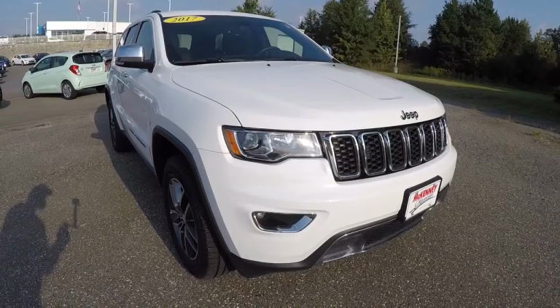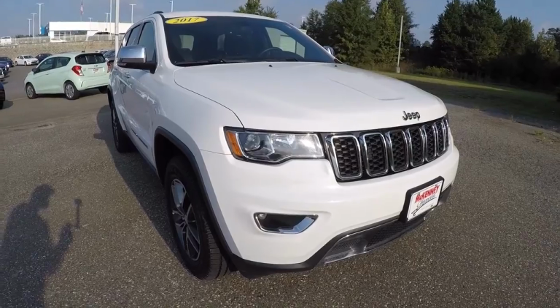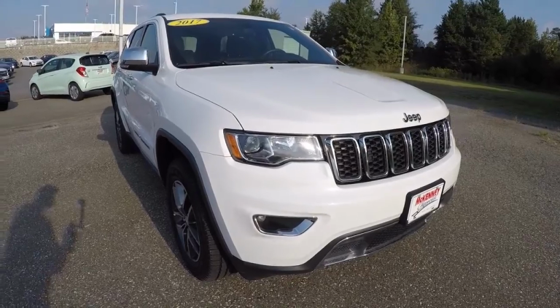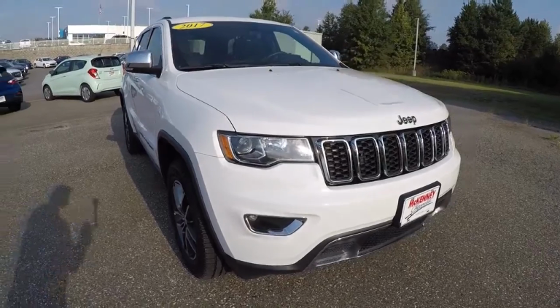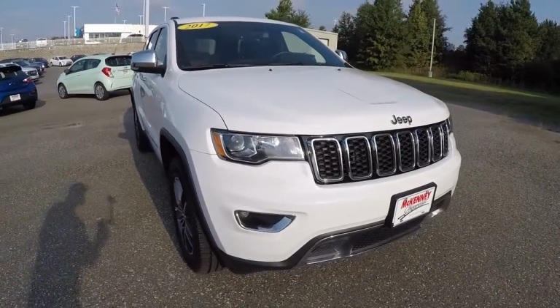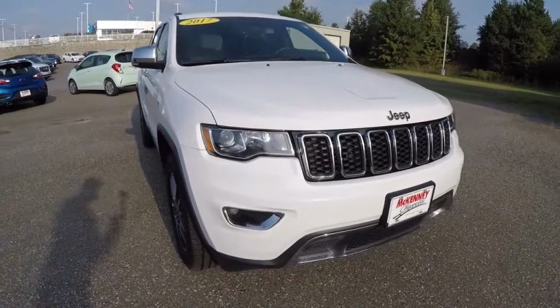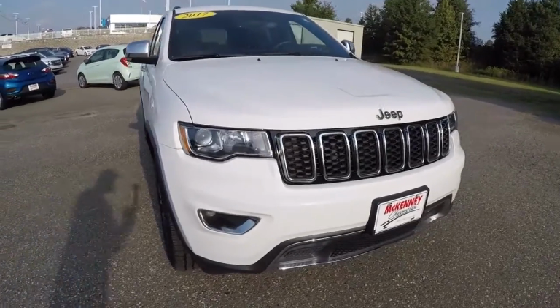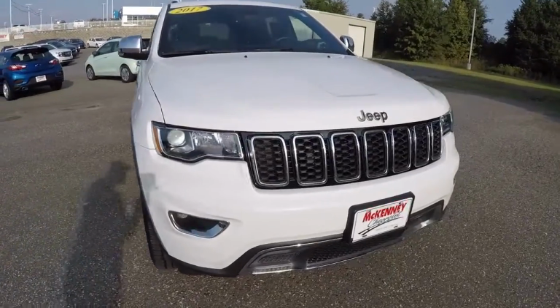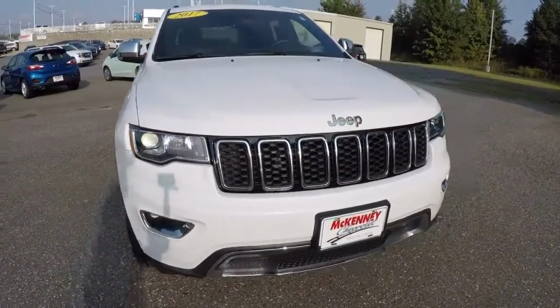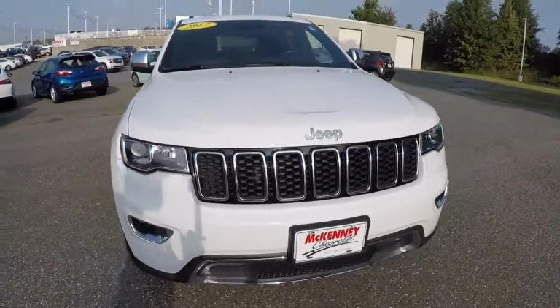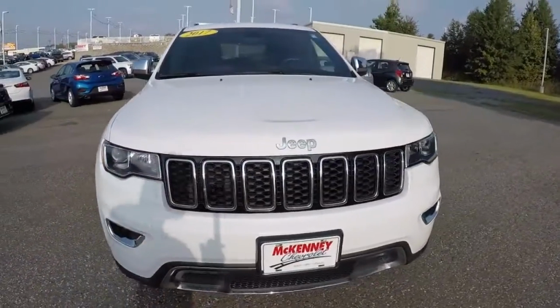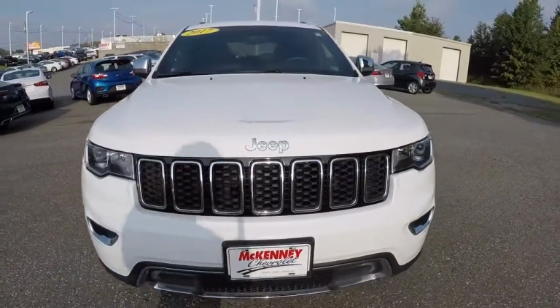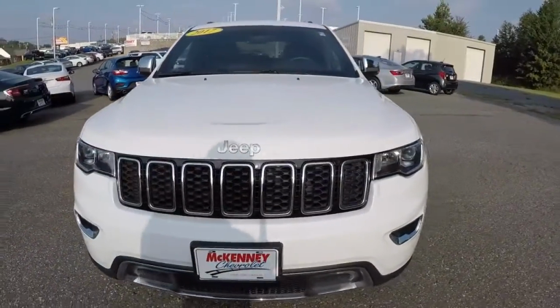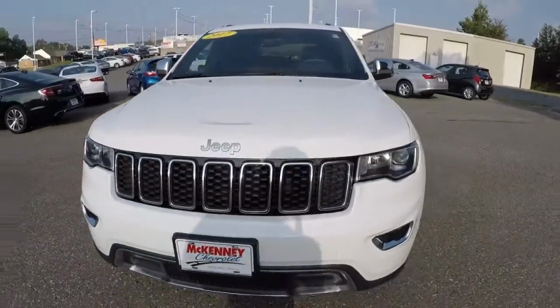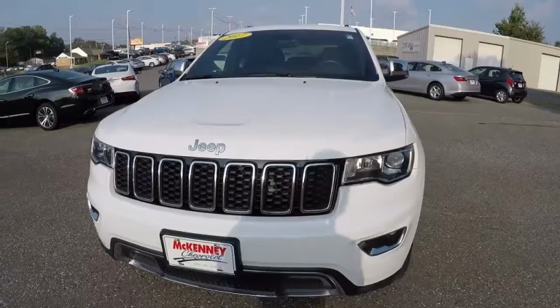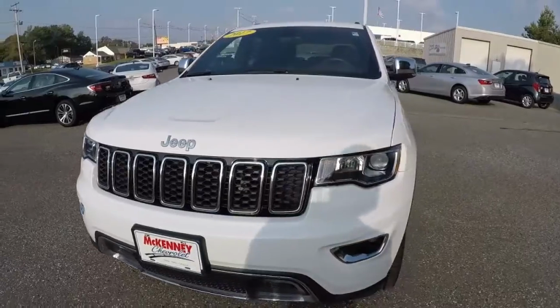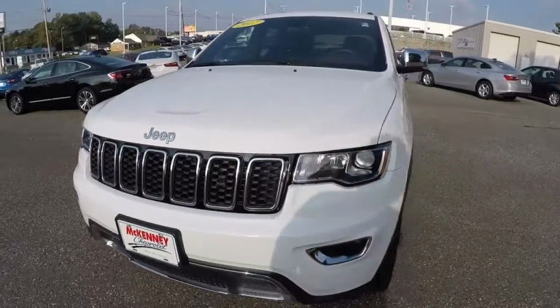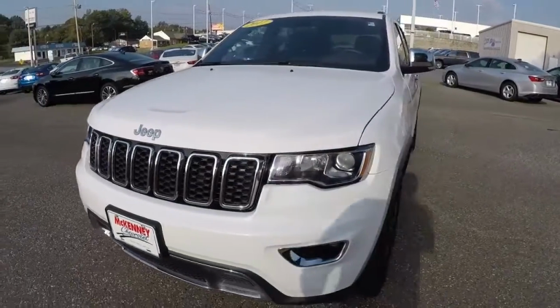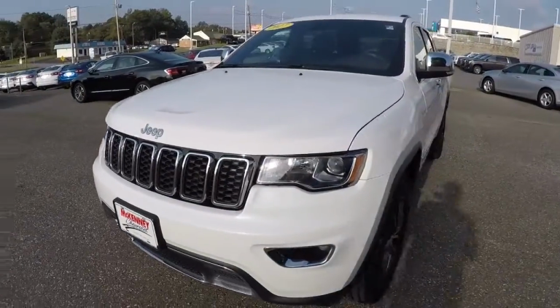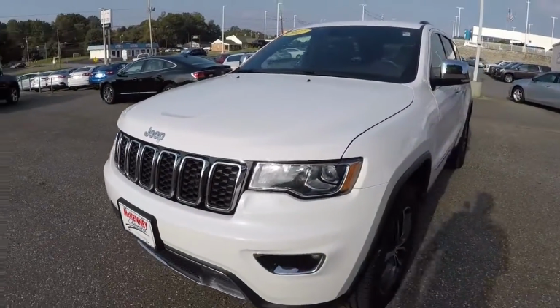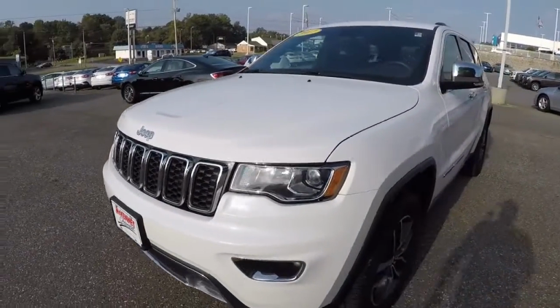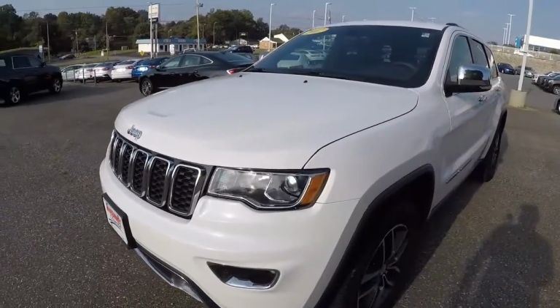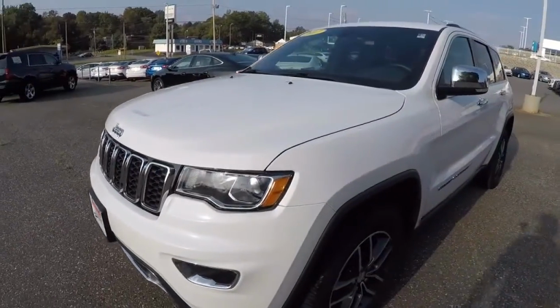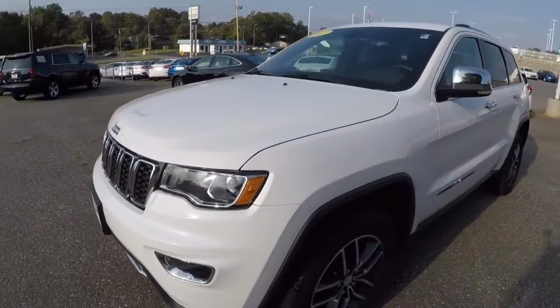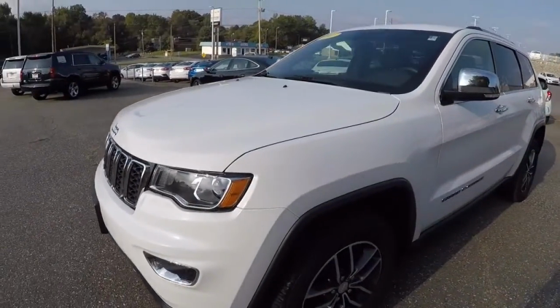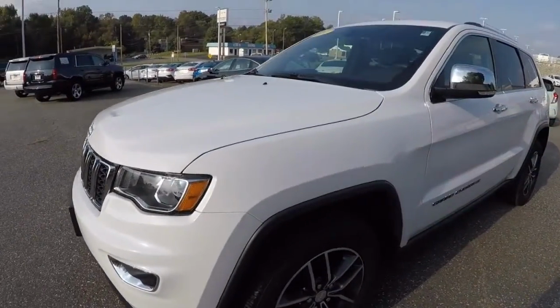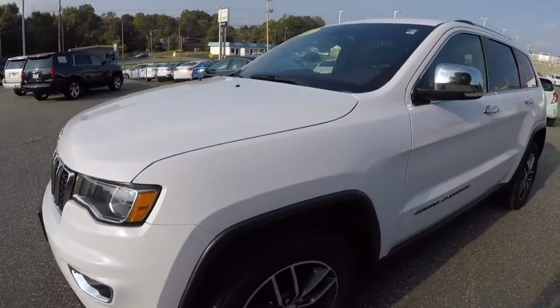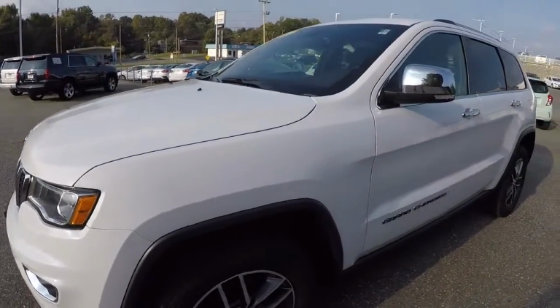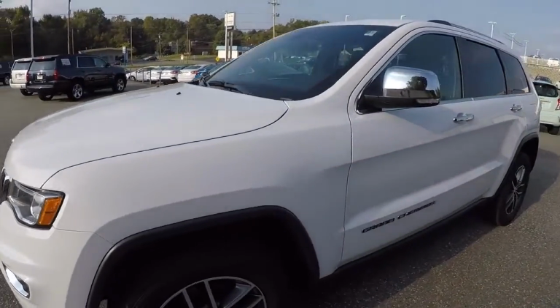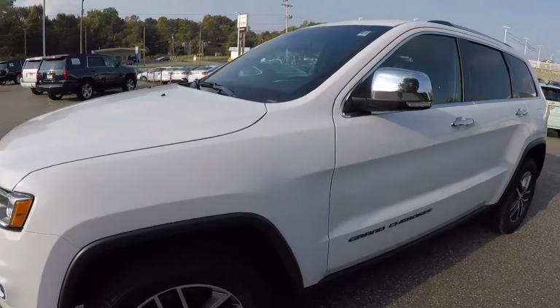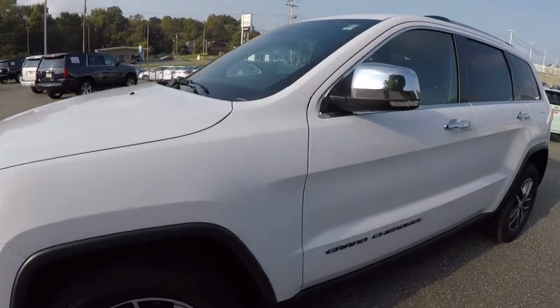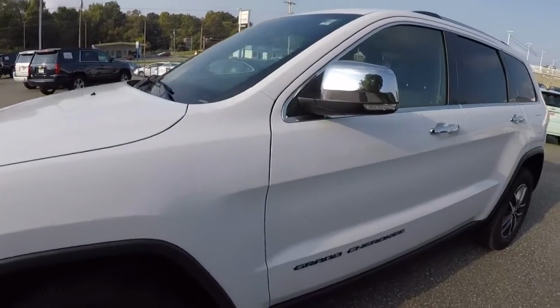Today we're looking at a 2017 Jeep Grand Cherokee Limited. It's got 41,000 miles on it, Summit White in color. We'll go ahead and walk around the vehicle here.